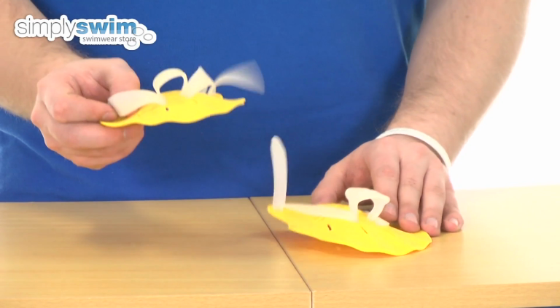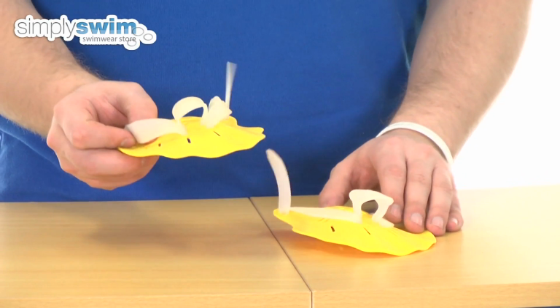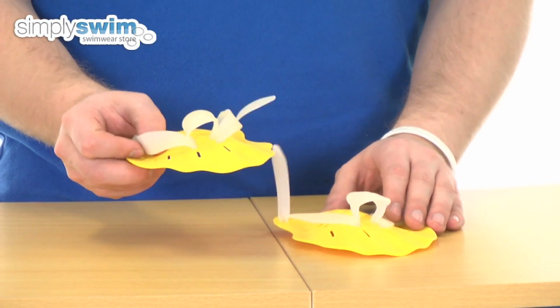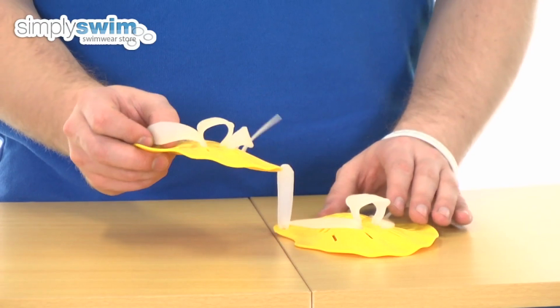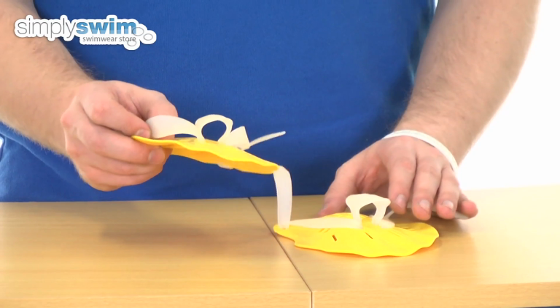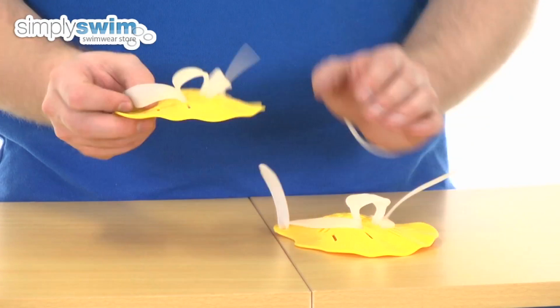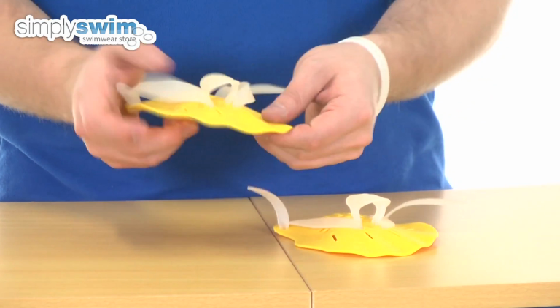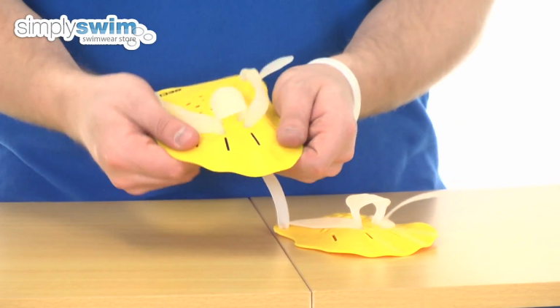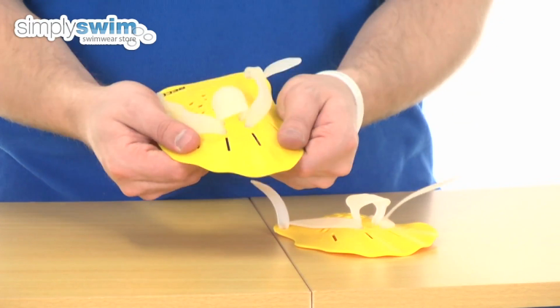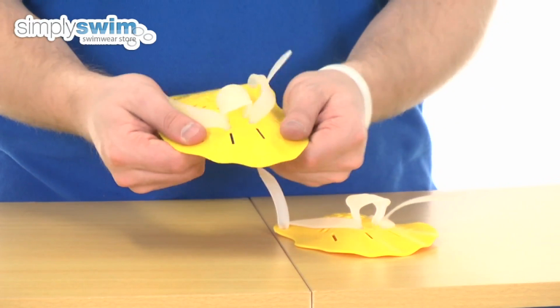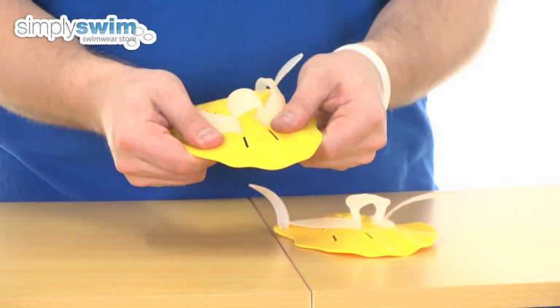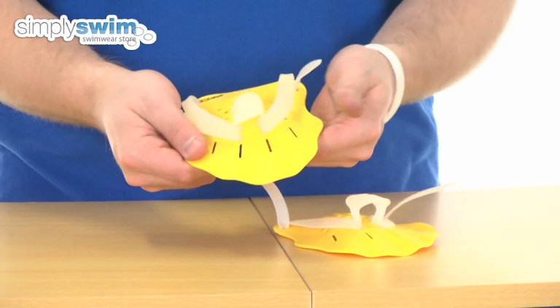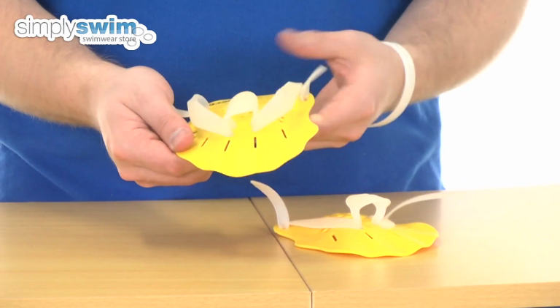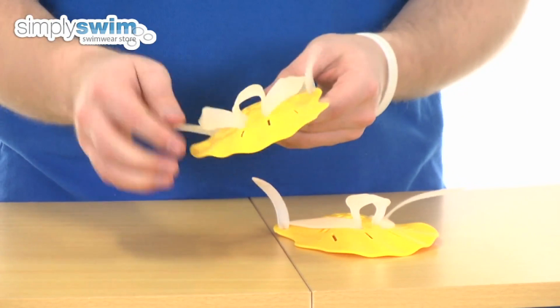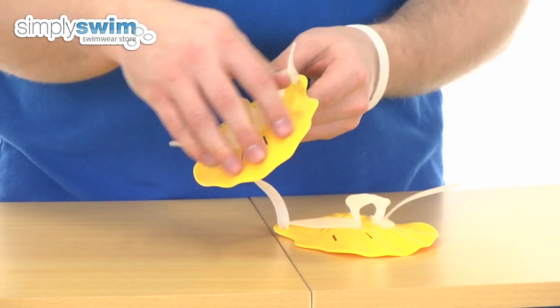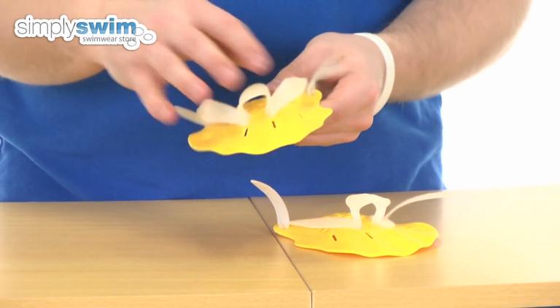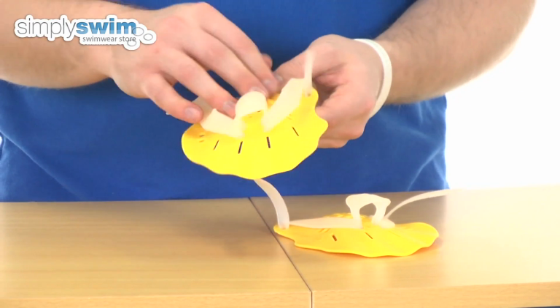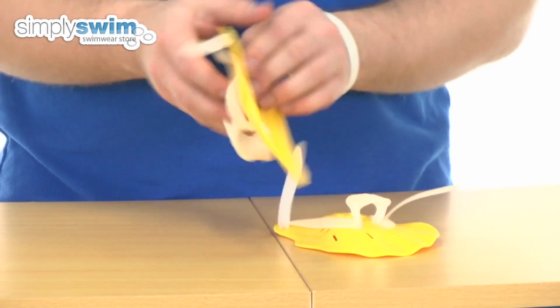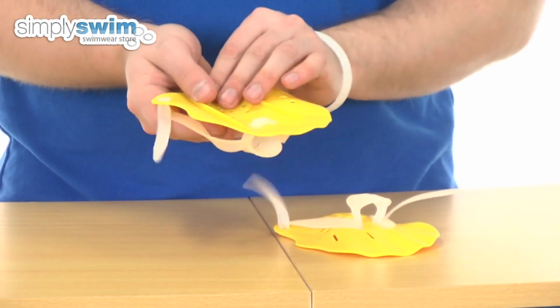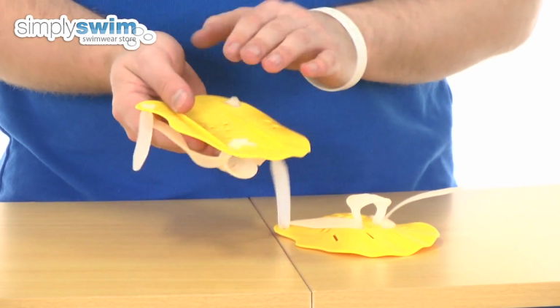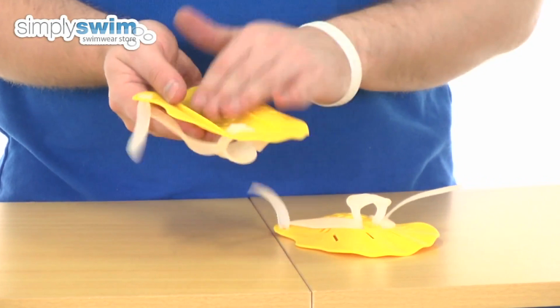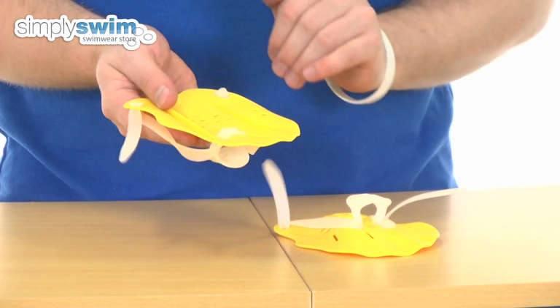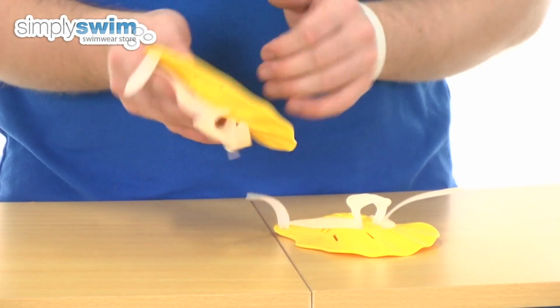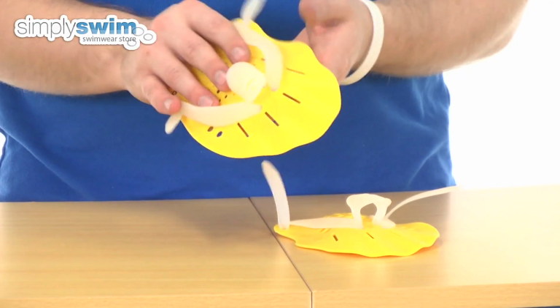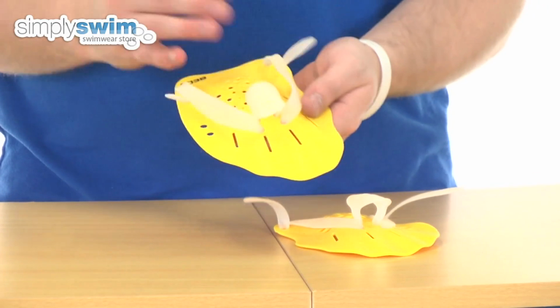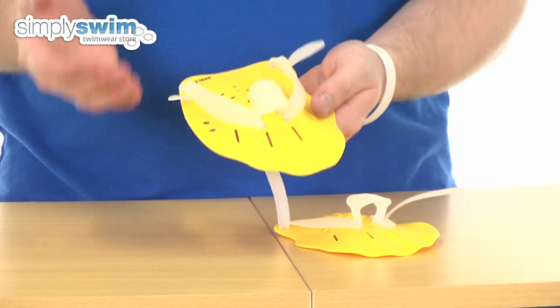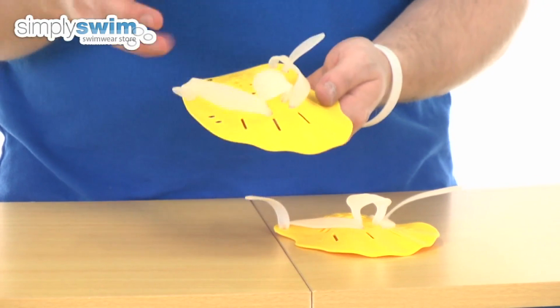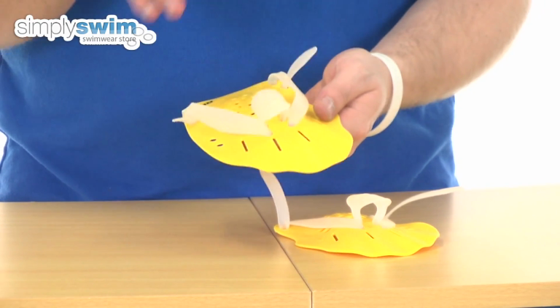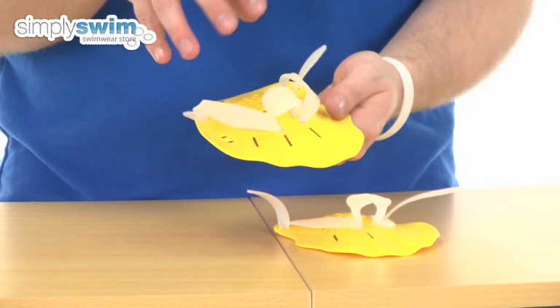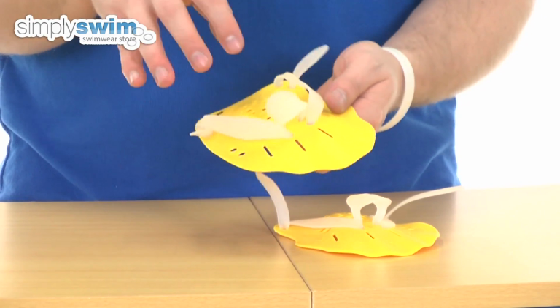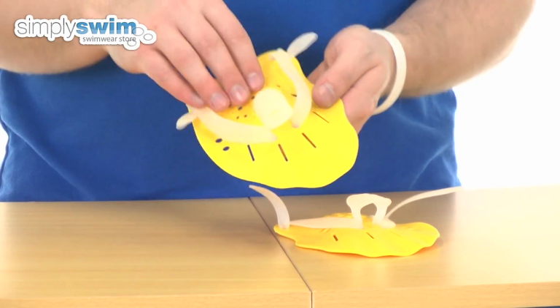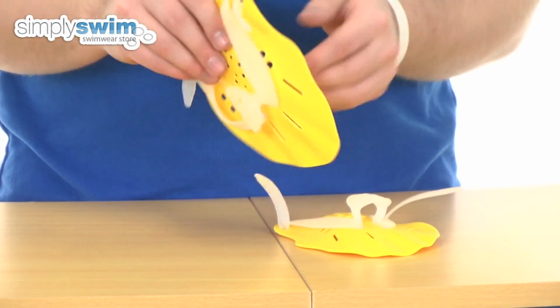So take a look at them in a bit more detail. You can see it's a nice lightweight solid plastic, with holes all the way around to create that resistance, and a really nice sleek design as well.